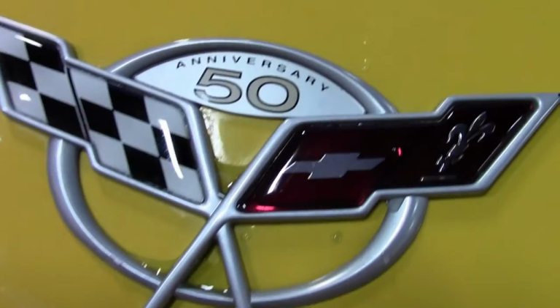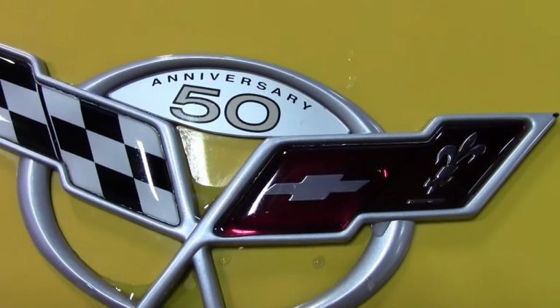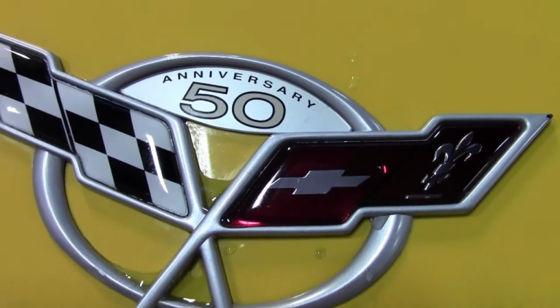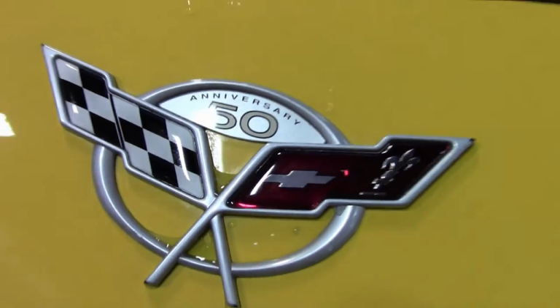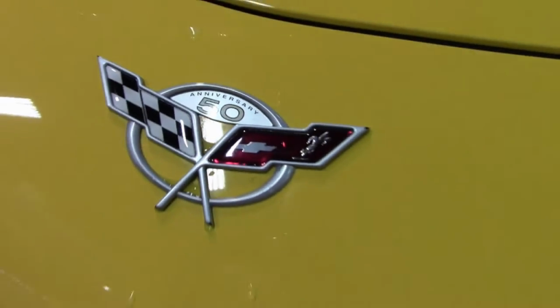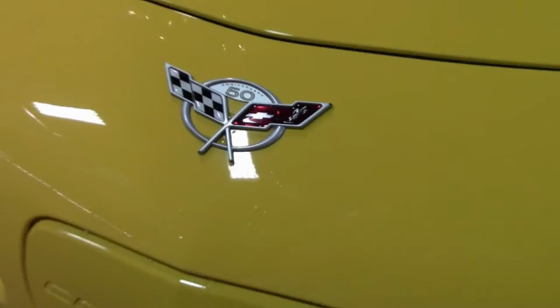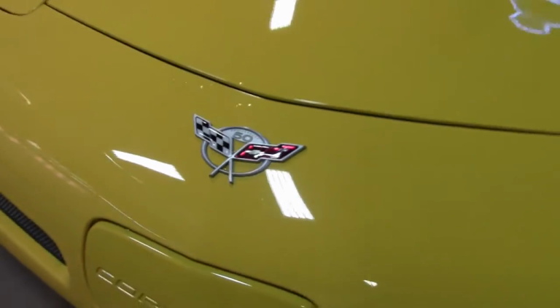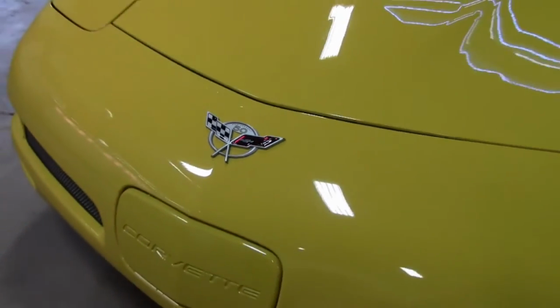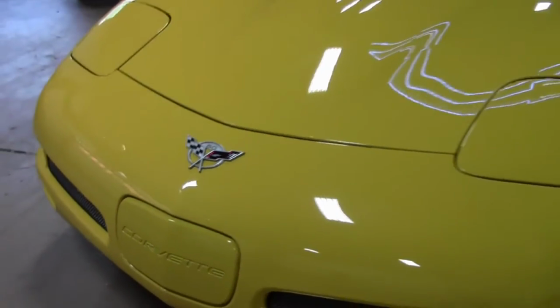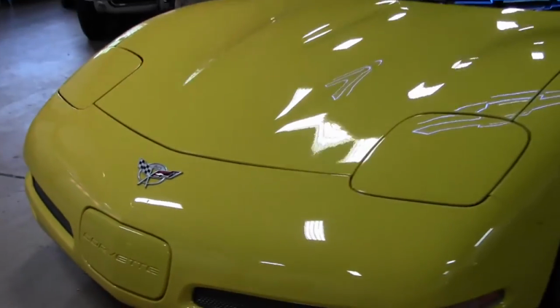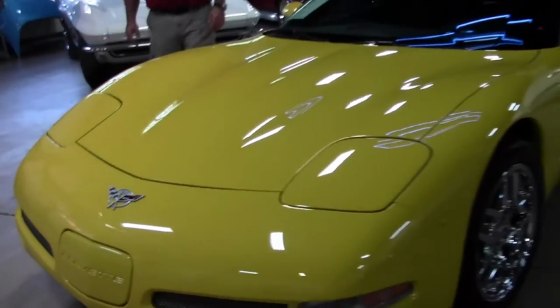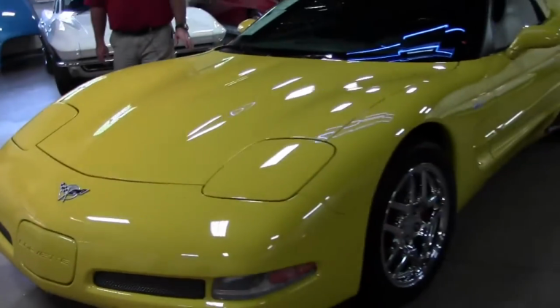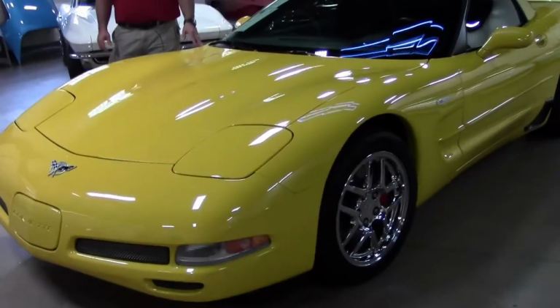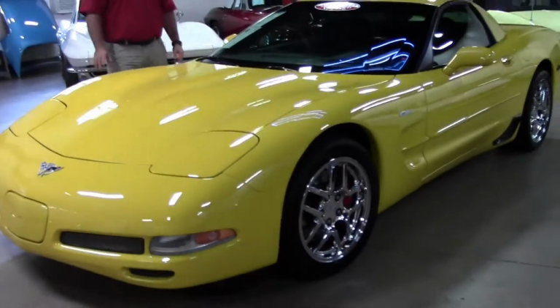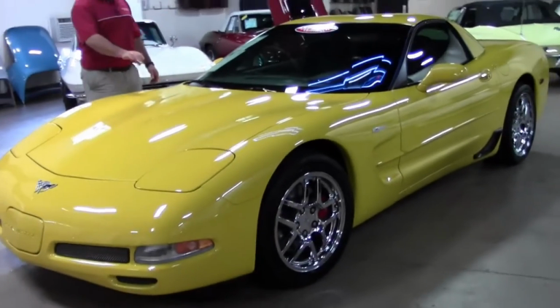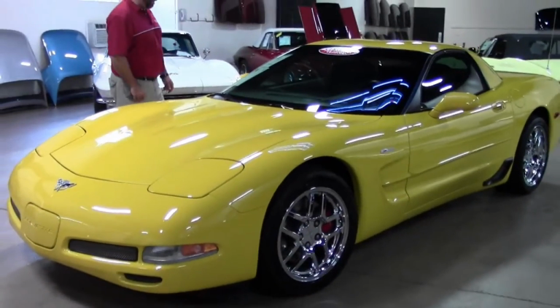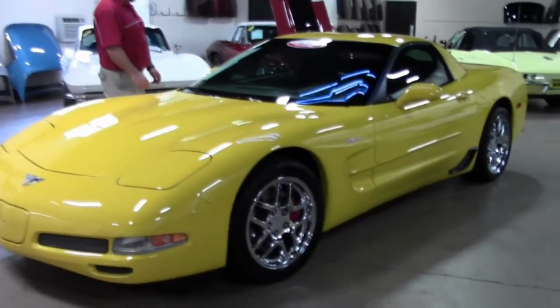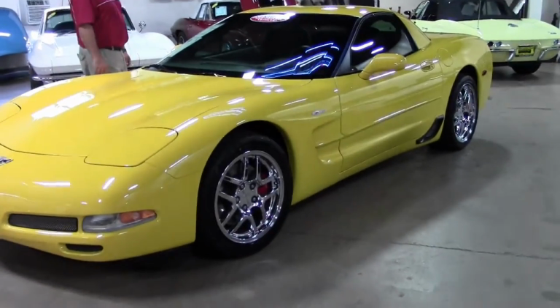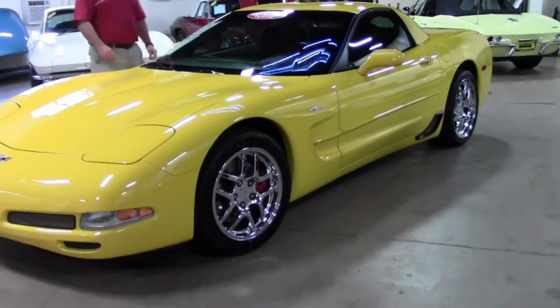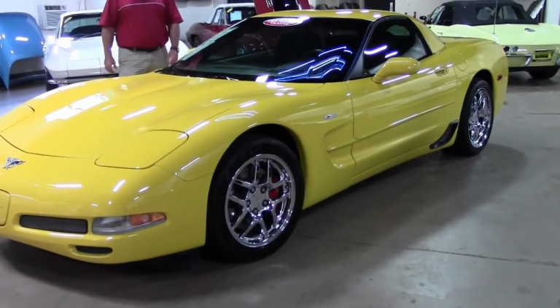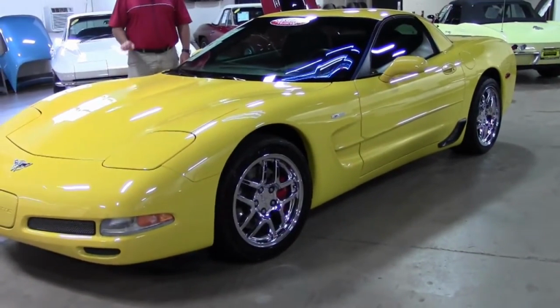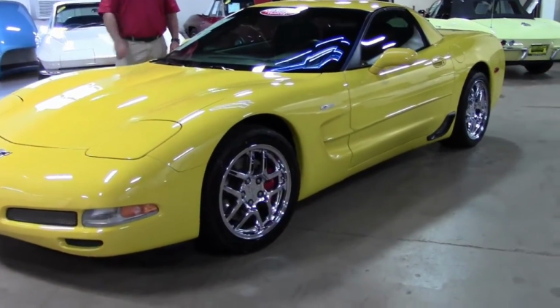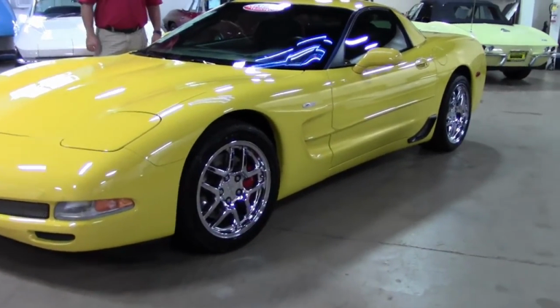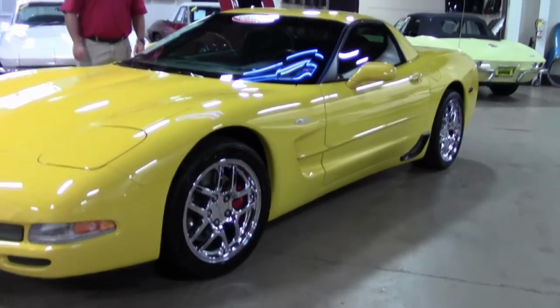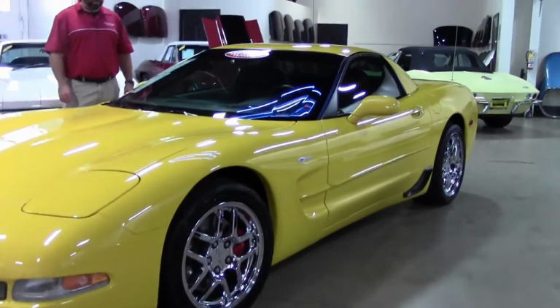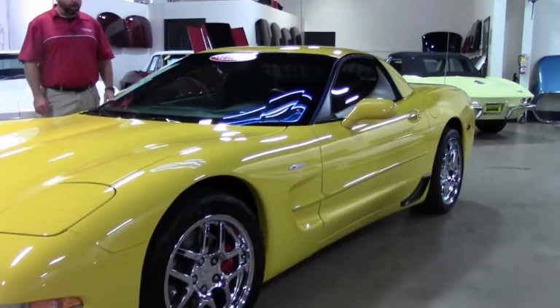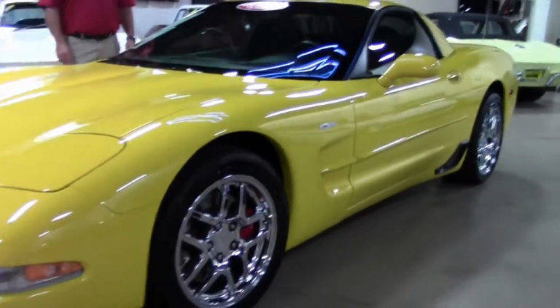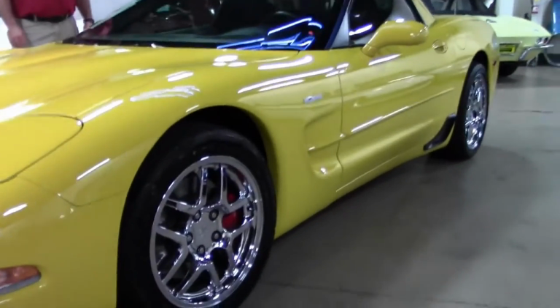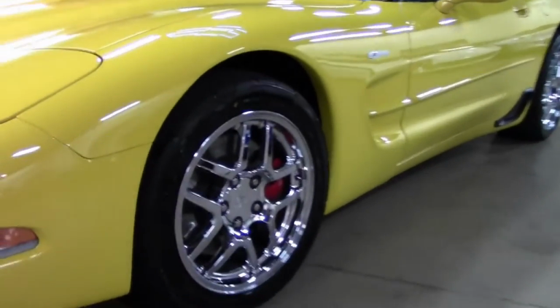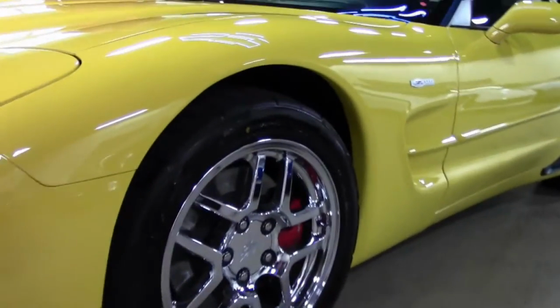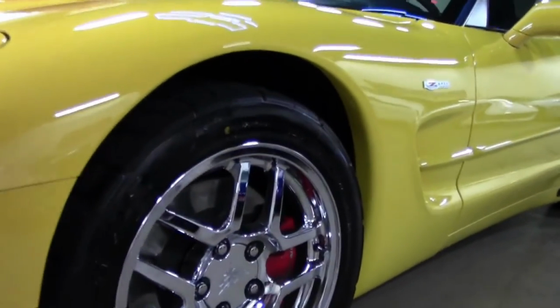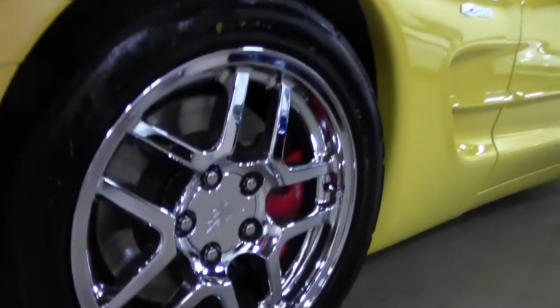I just rolled it through the detail shop quick so I can get you a fast look at this car. We are going to finish up the detail — it's still a little bit wet under the hood and a little water drips here and there — but we're going to dial it in for you. I wanted to get it on the video this week as early as possible.